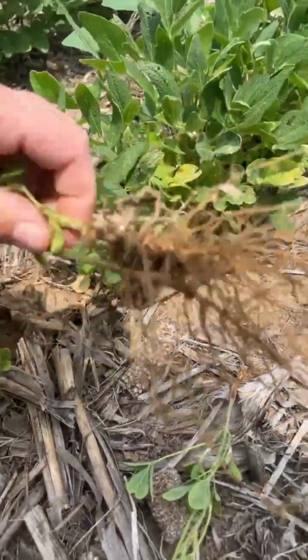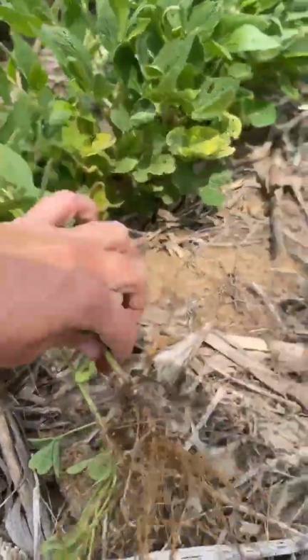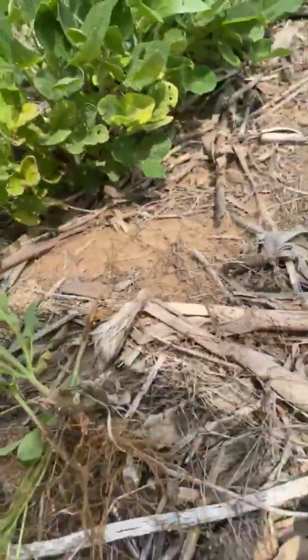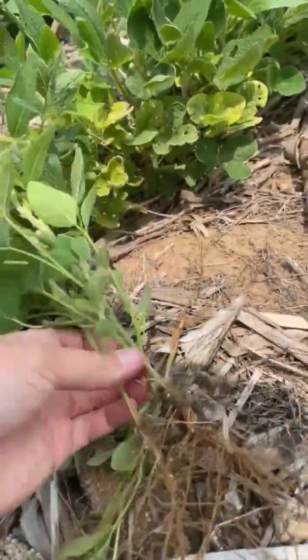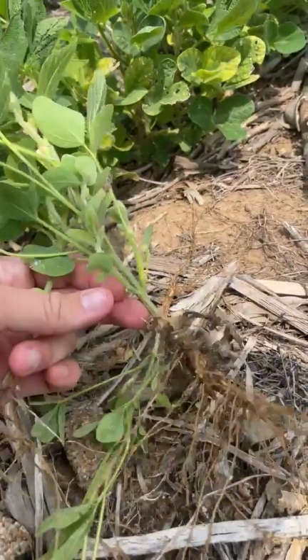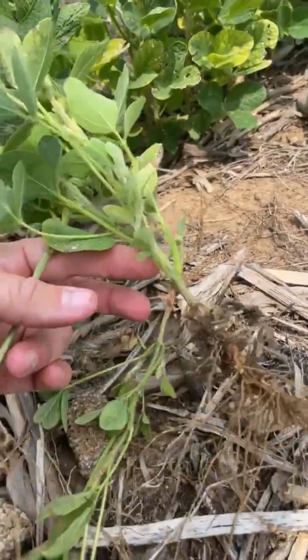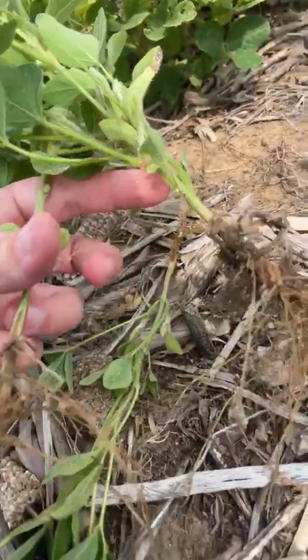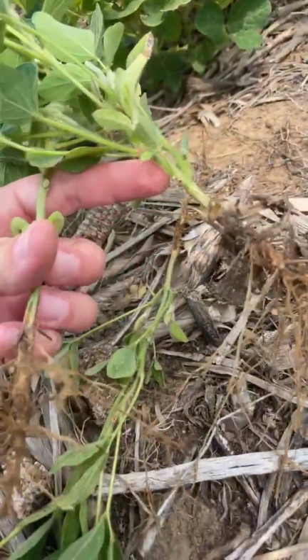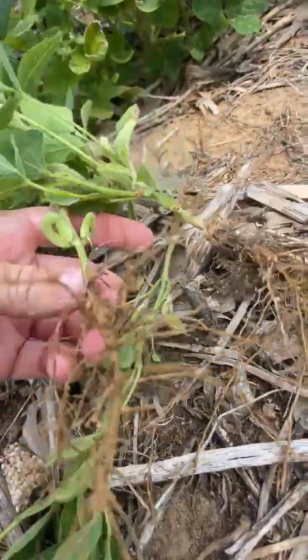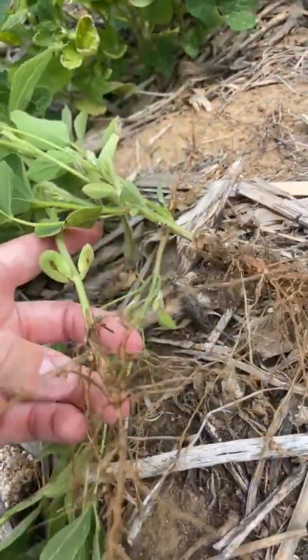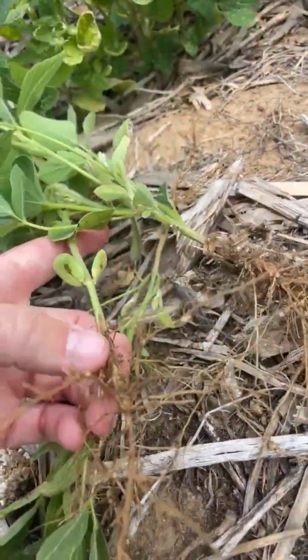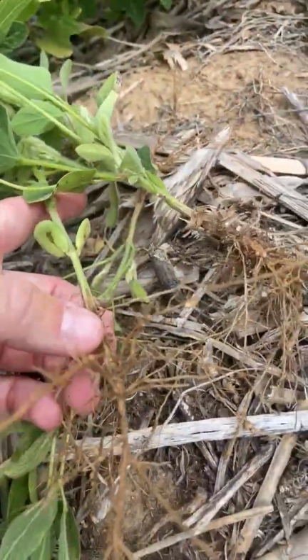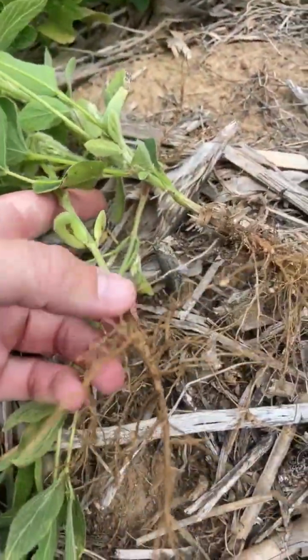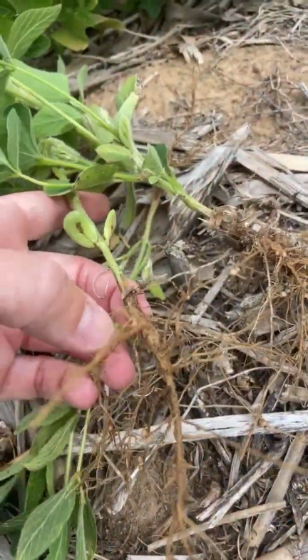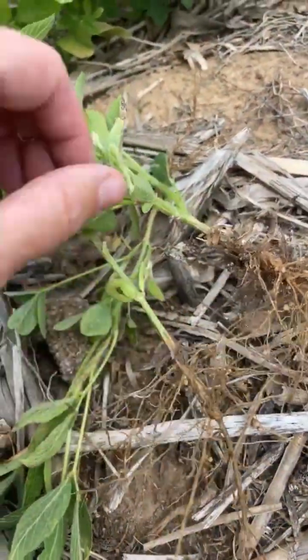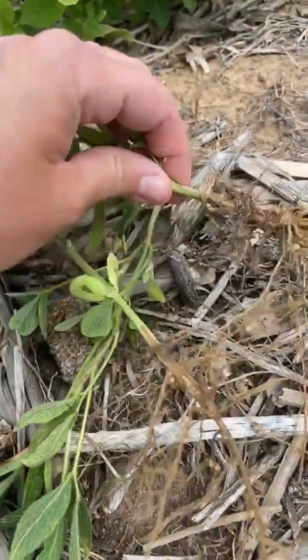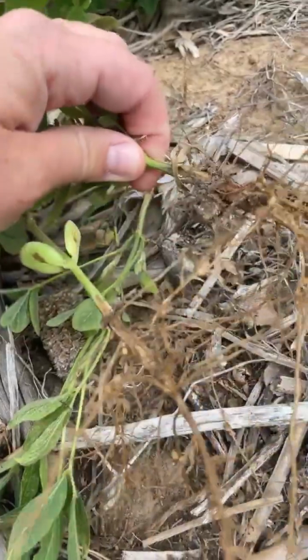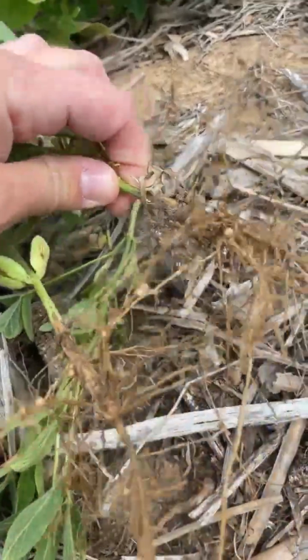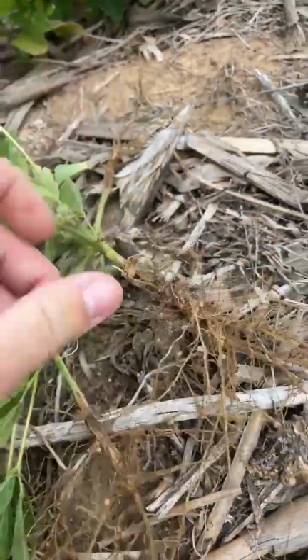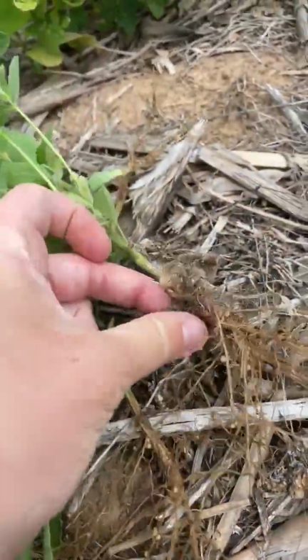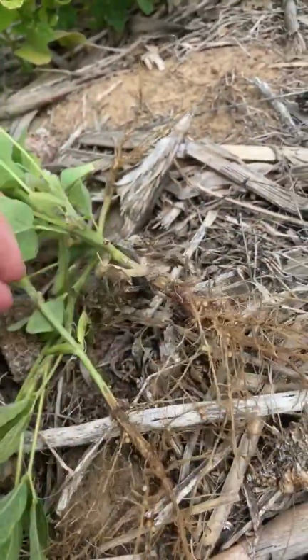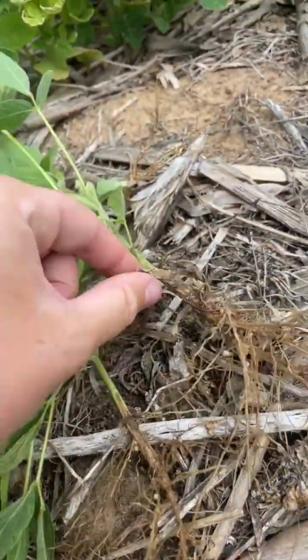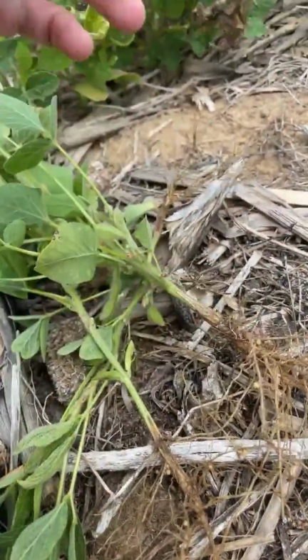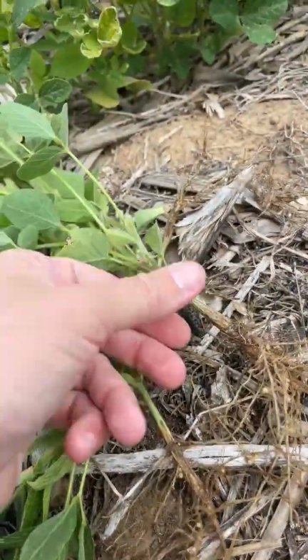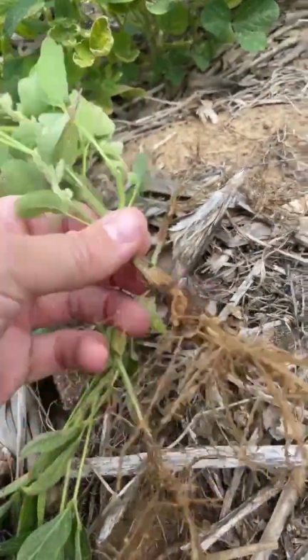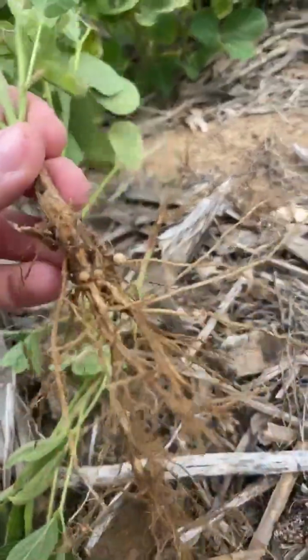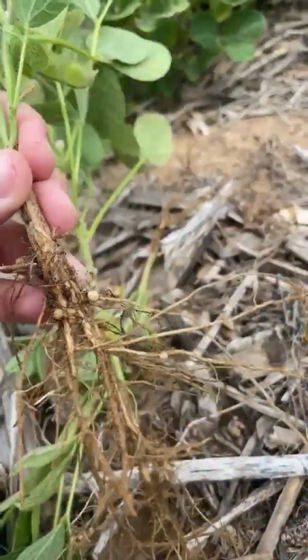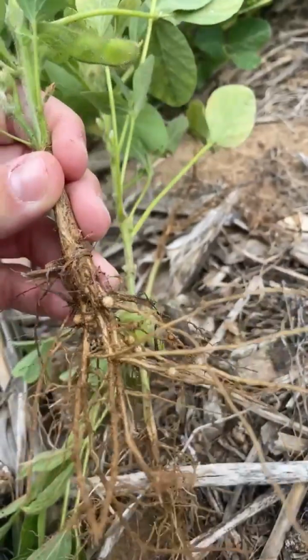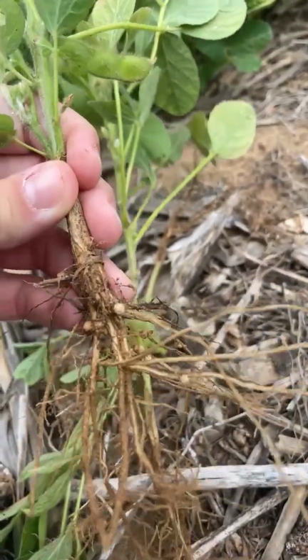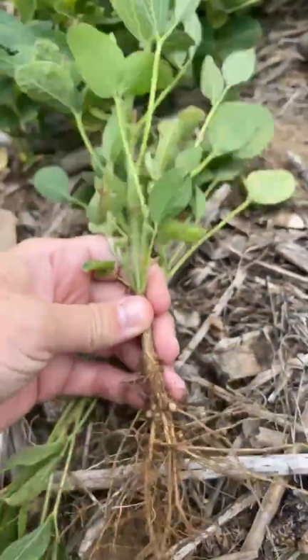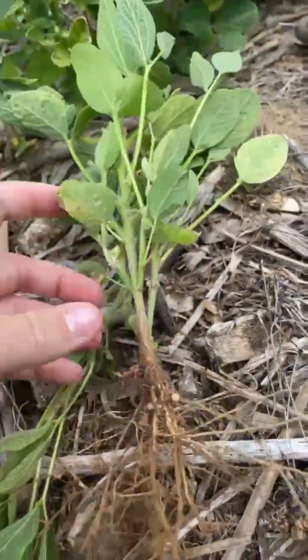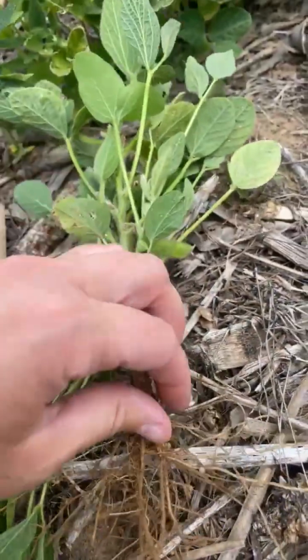With cyst nematode, we would see cysts starting to form on the soybean root — a big cyst growing right here. We're not seeing that right now, so we're going to have to send these off to the lab and see what type of nematode we are having trouble with this year.